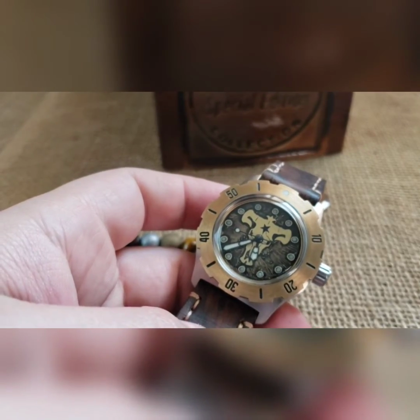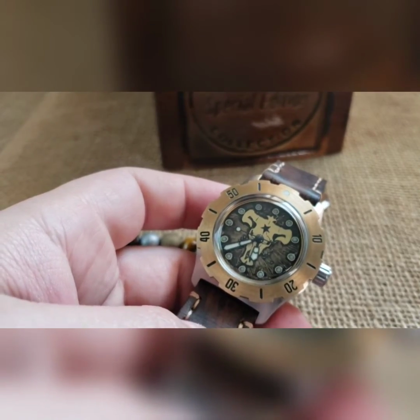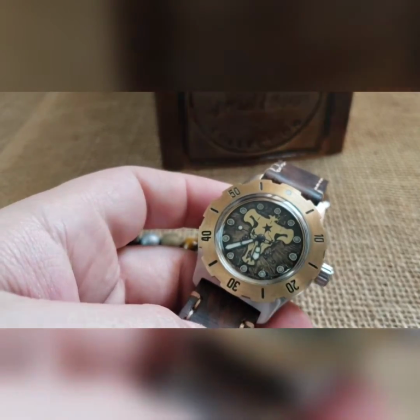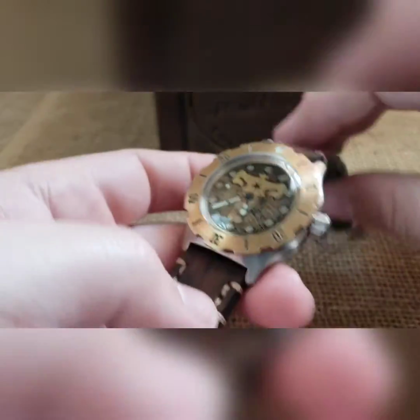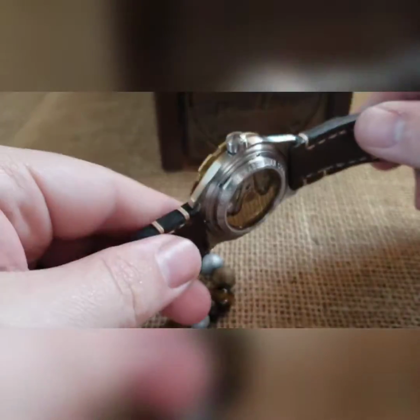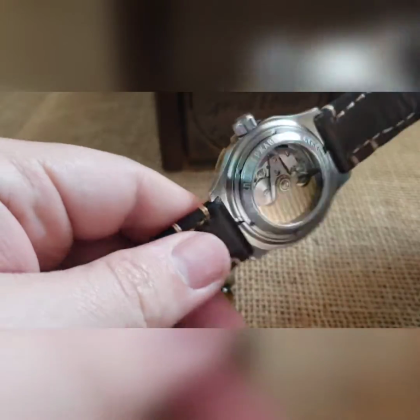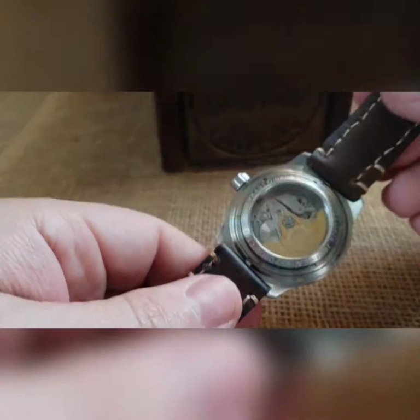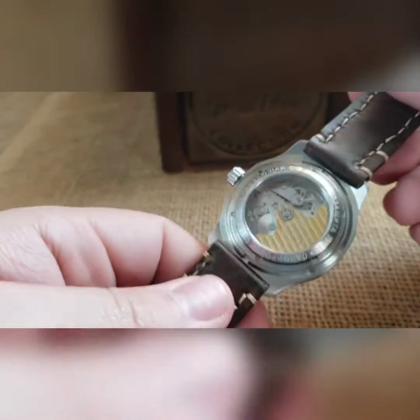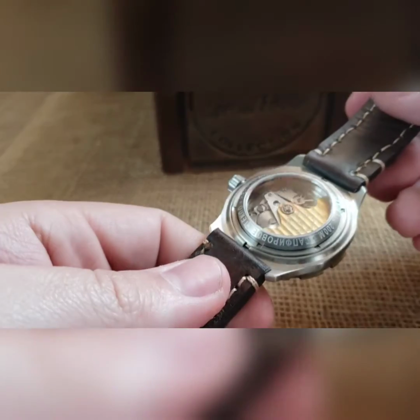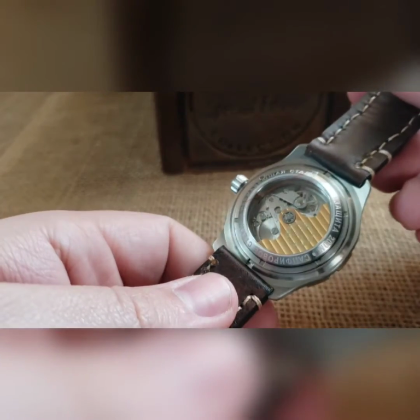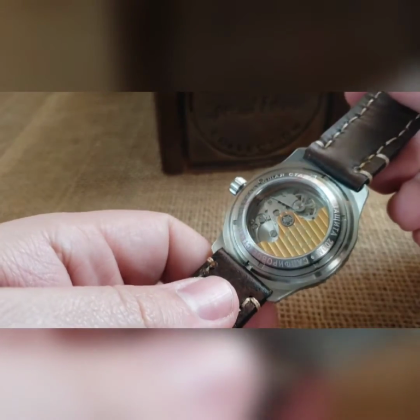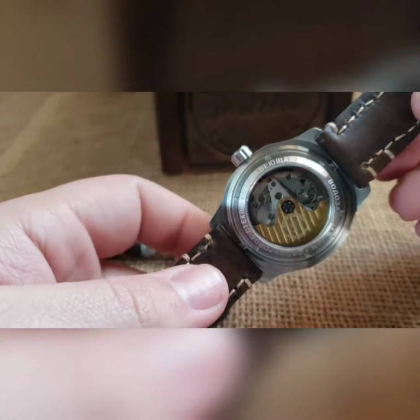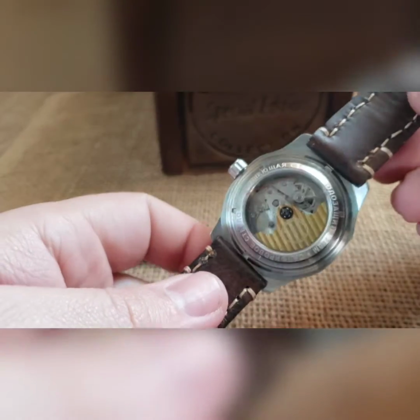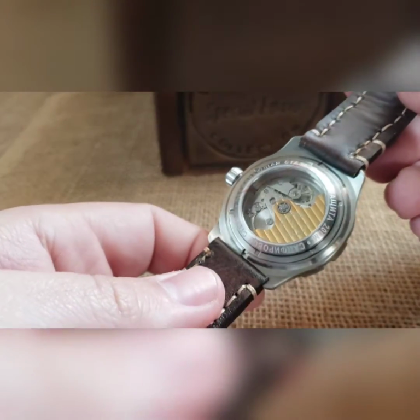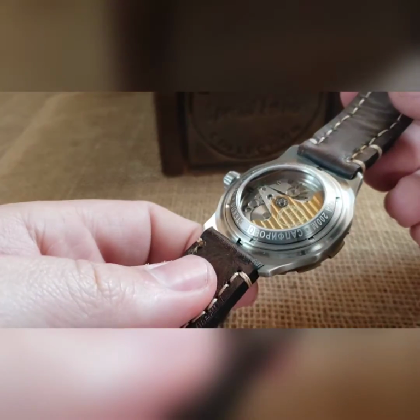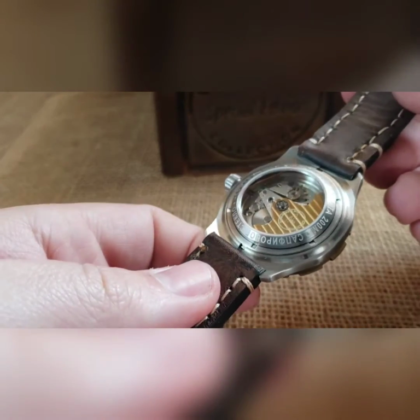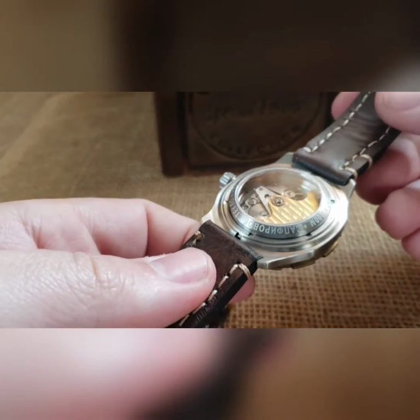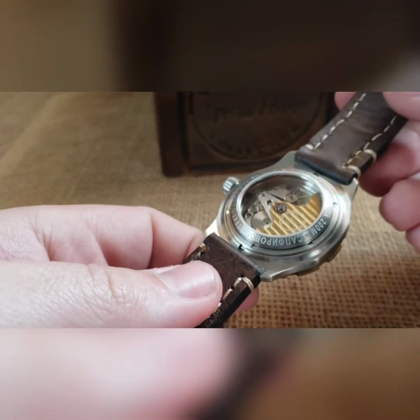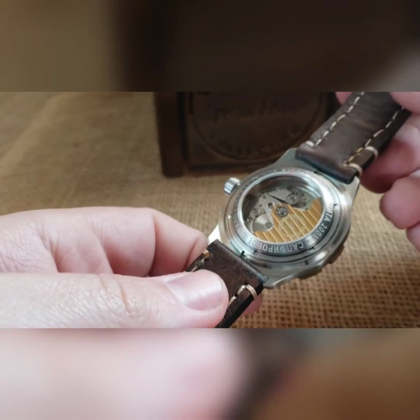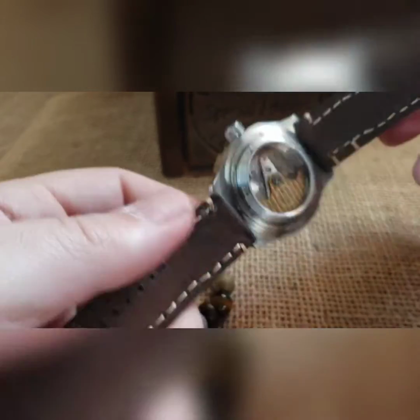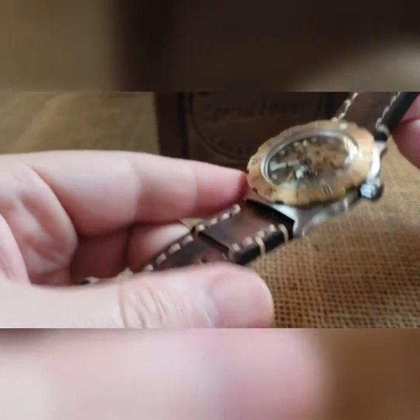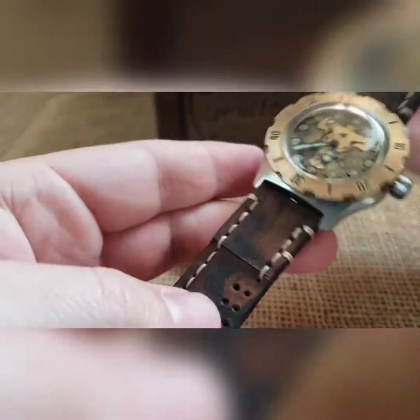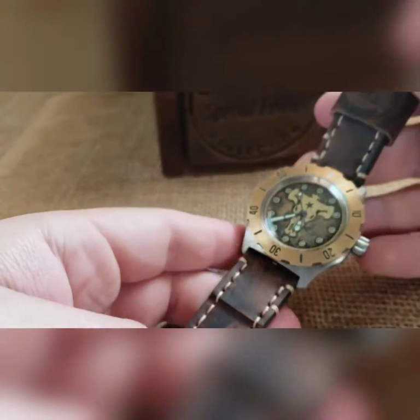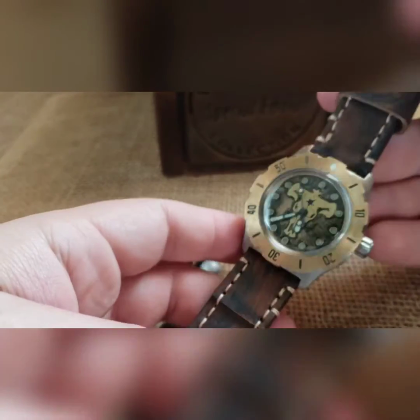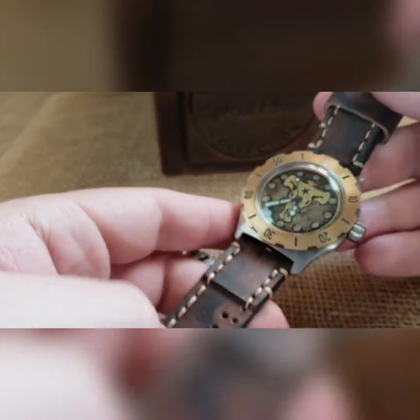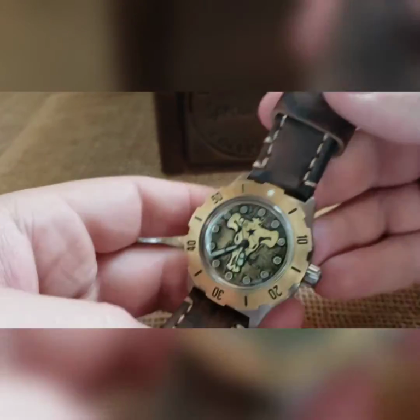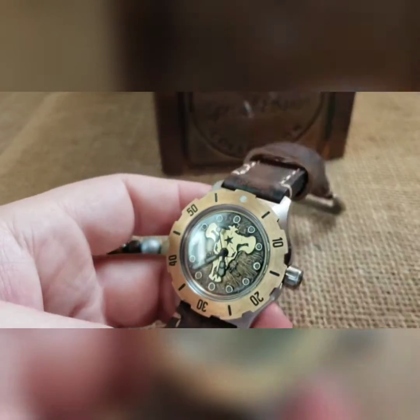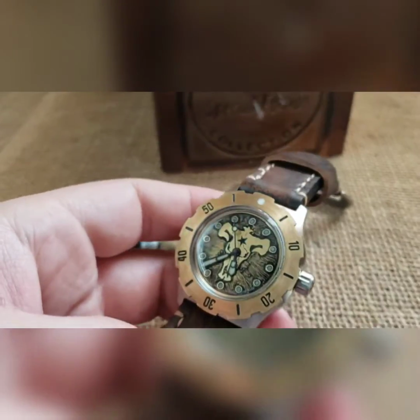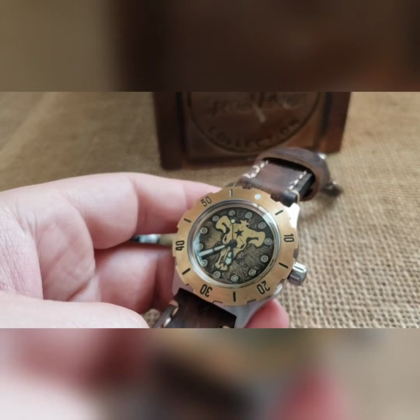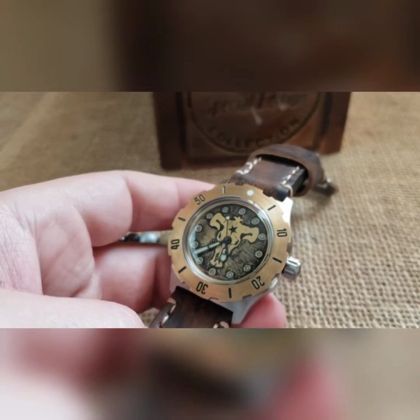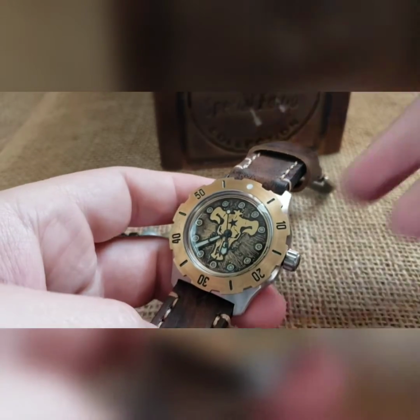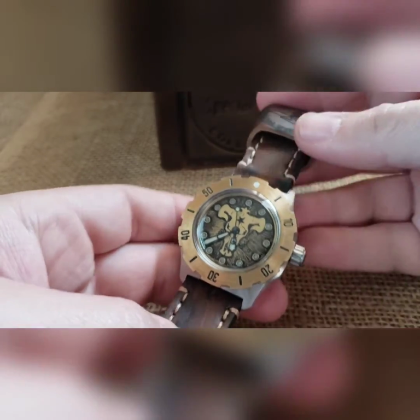It's way down in there — a large window exhibition case back on this one, a gilded rotor, and a stainless steel movement holder in there.